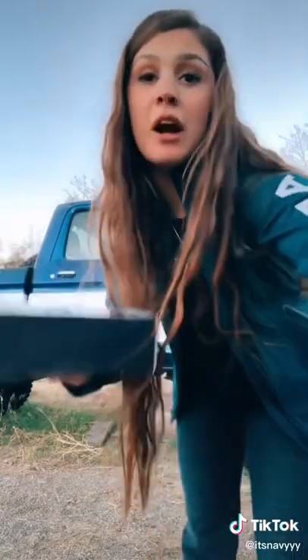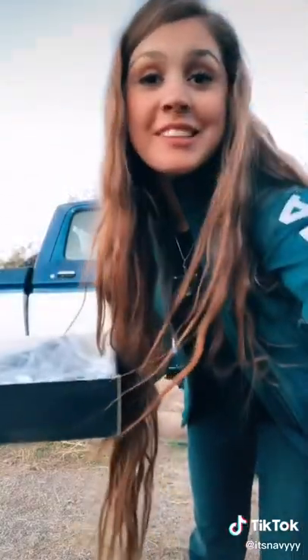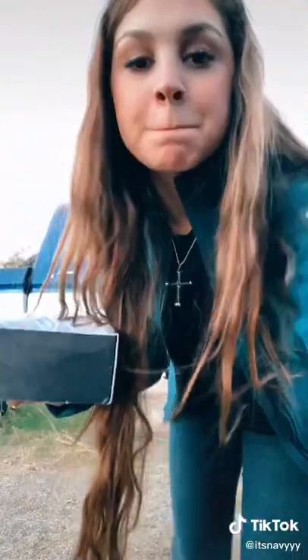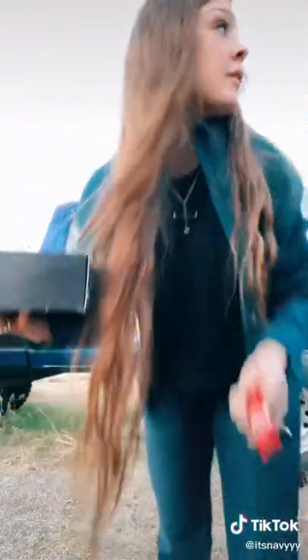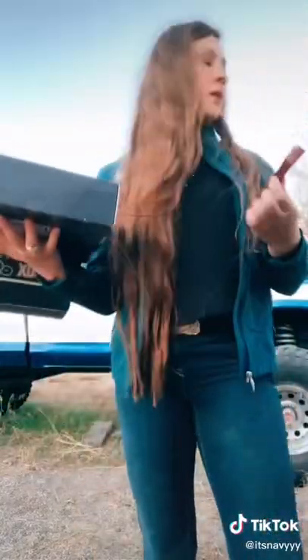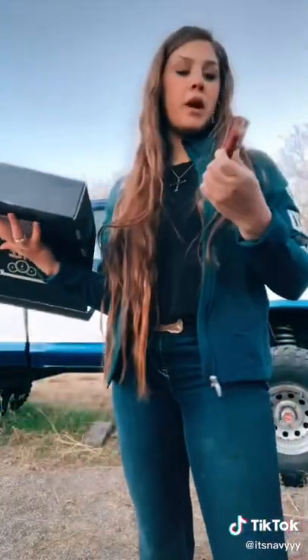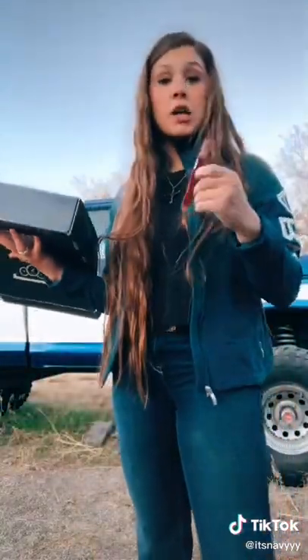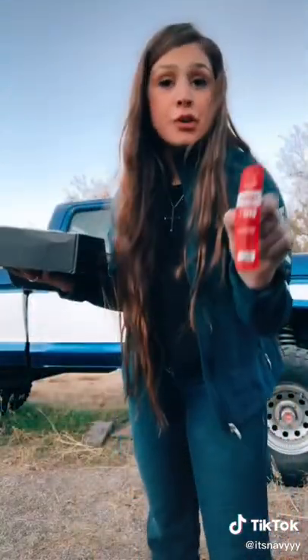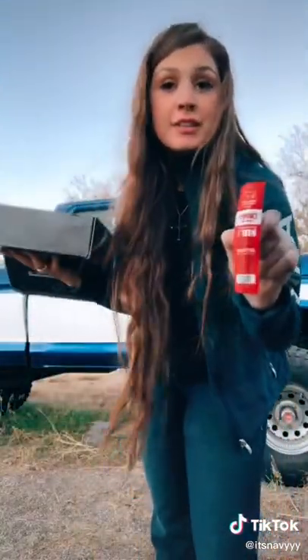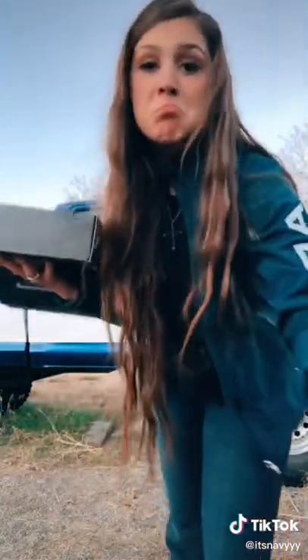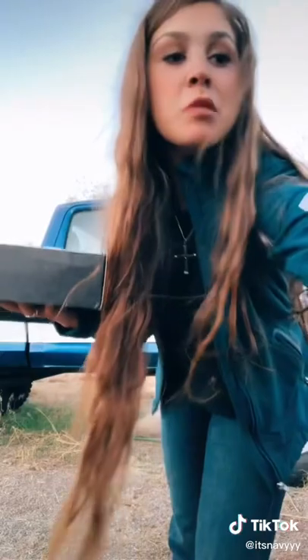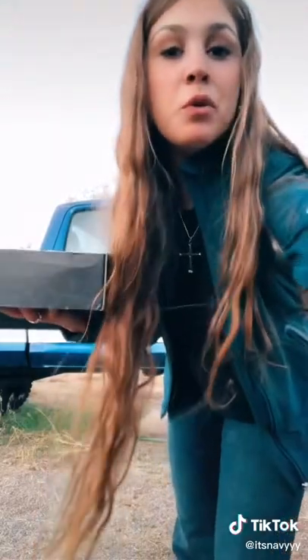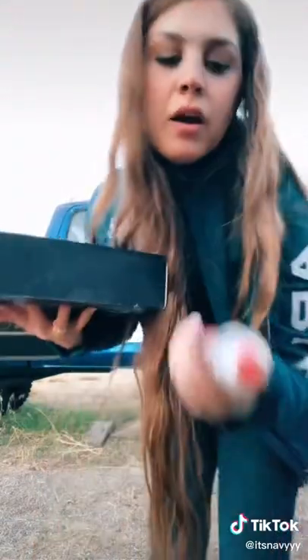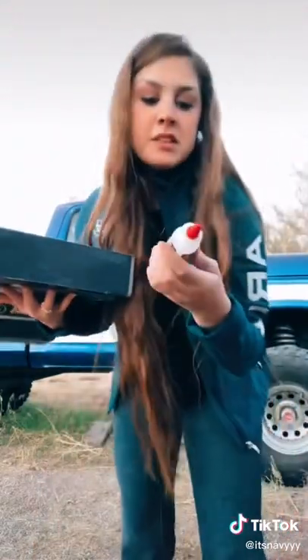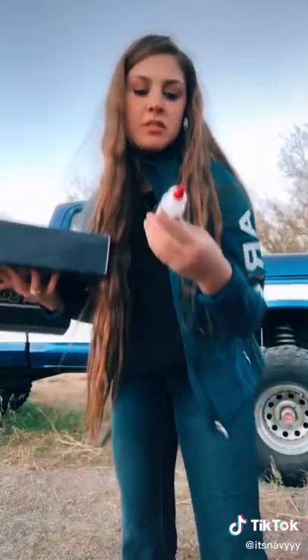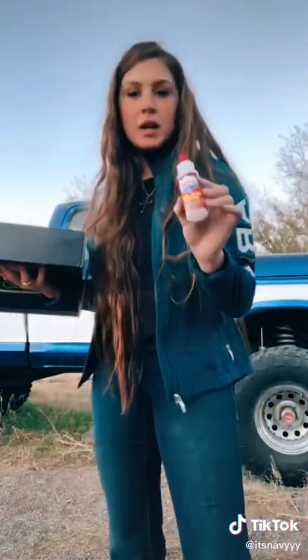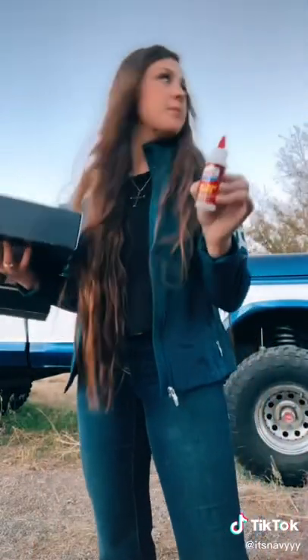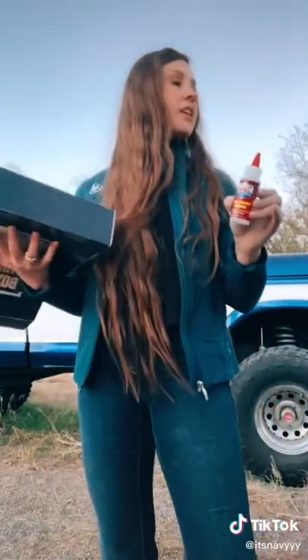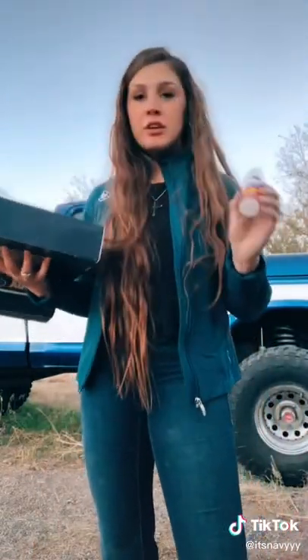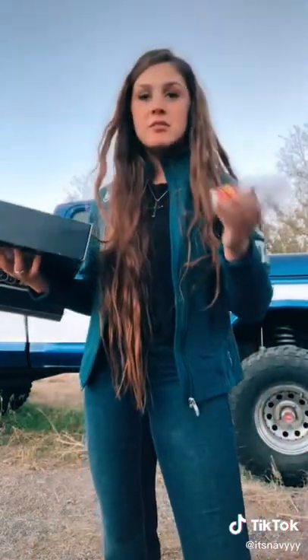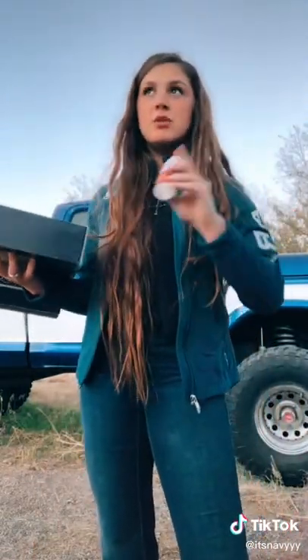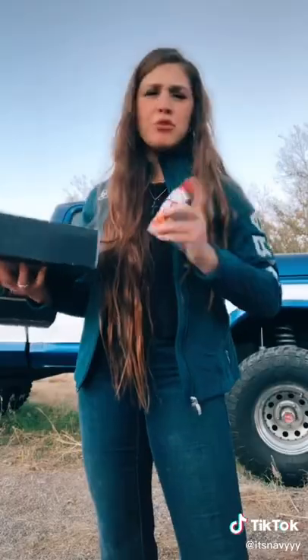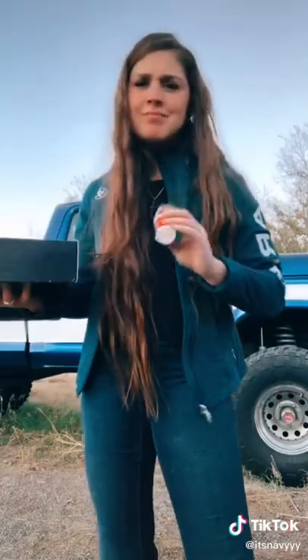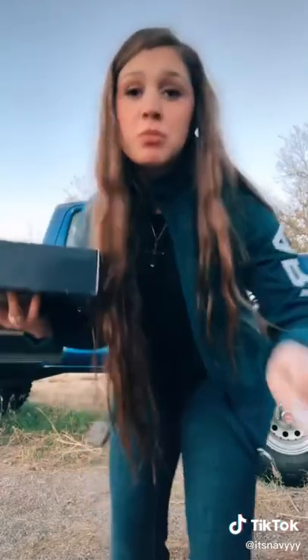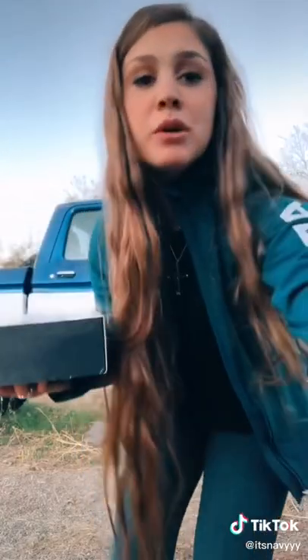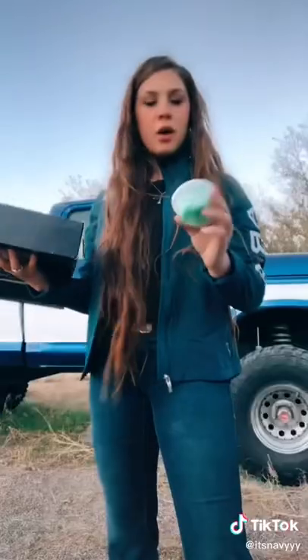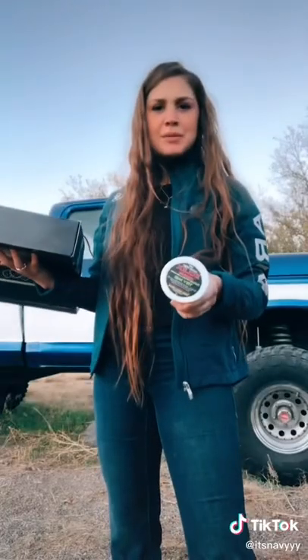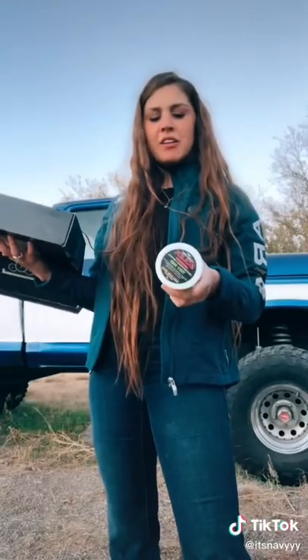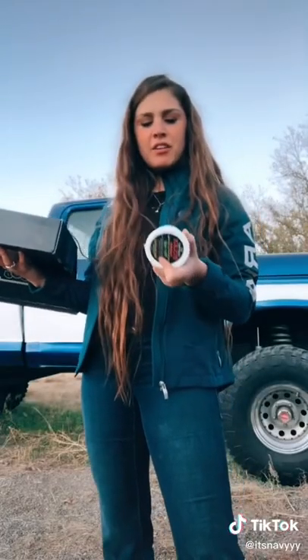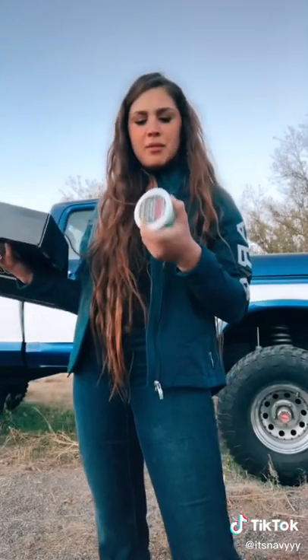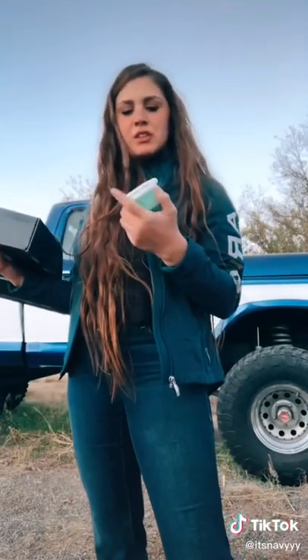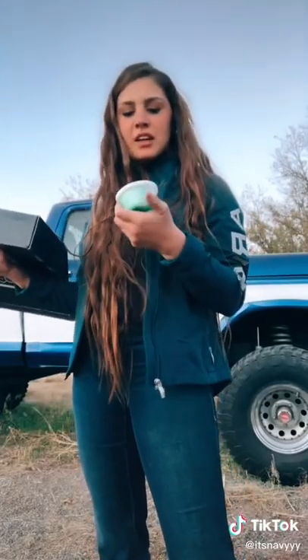We got a jerky stick, pretty cool. We got this stuff, Toolbox Buddy — basically you use it to dissolve rust, so that's pretty cool. We got some hand cleaner, that actually looks kind of cool, I want to try that.